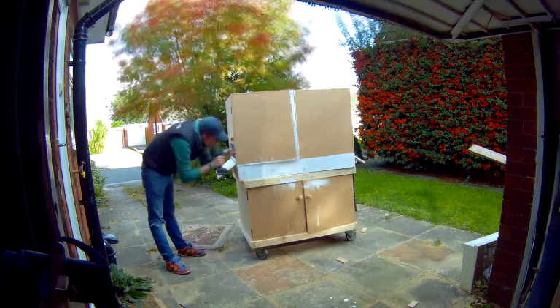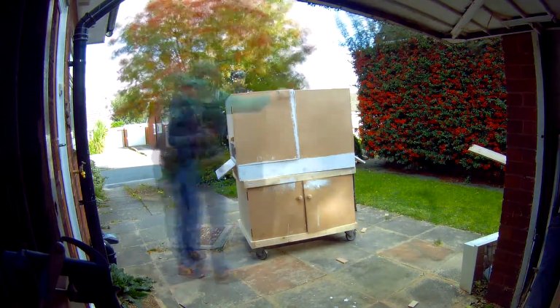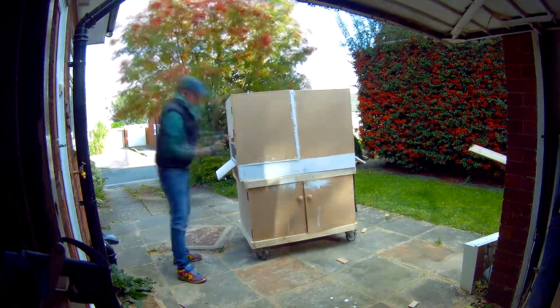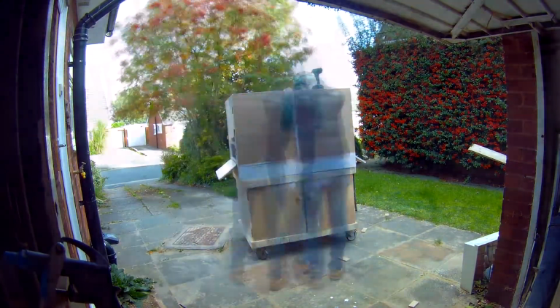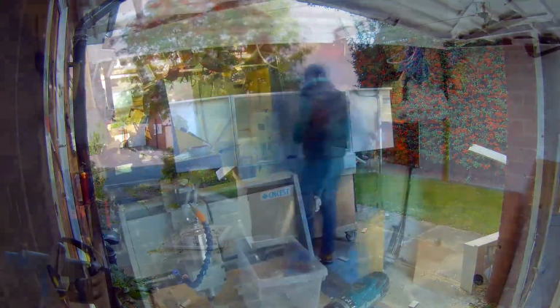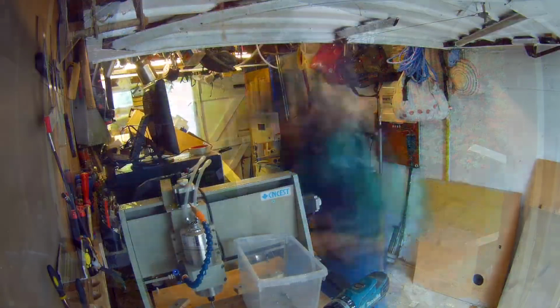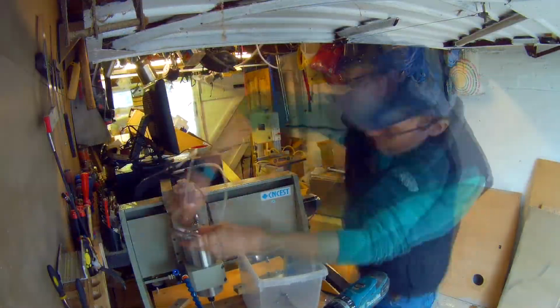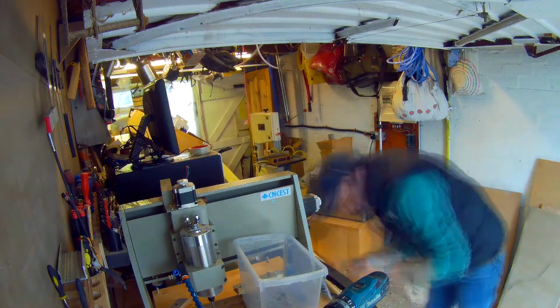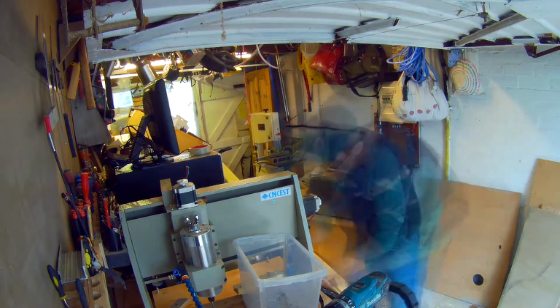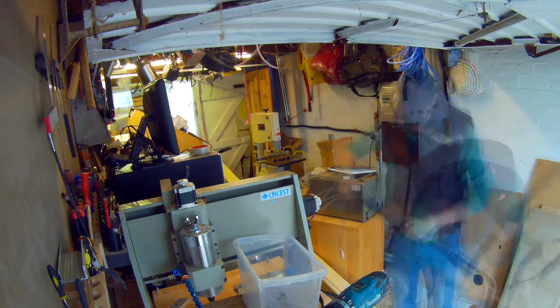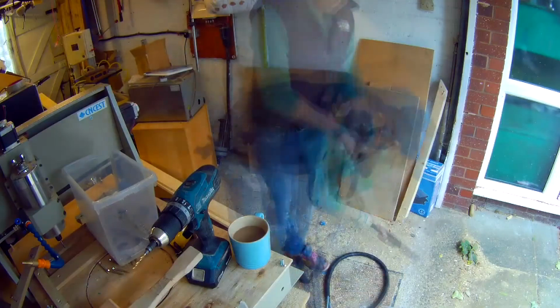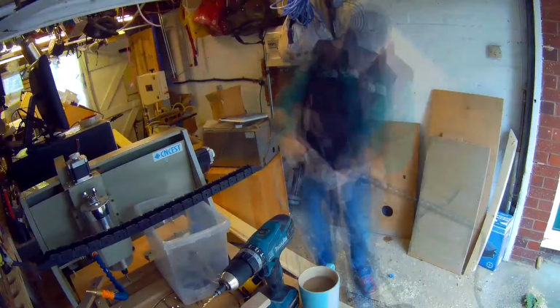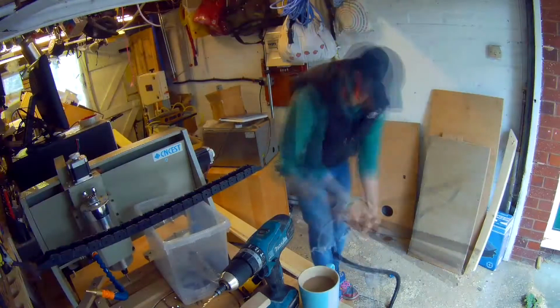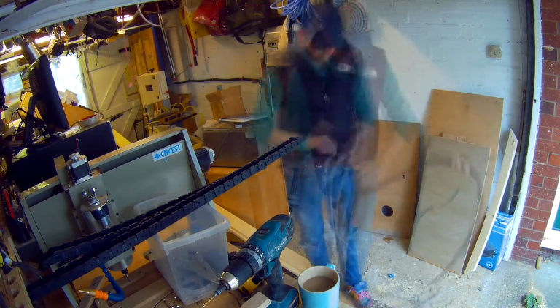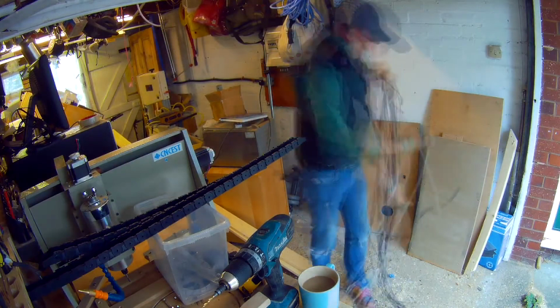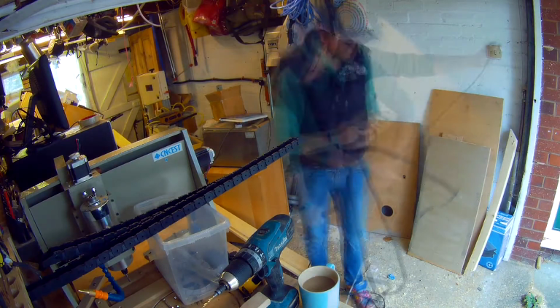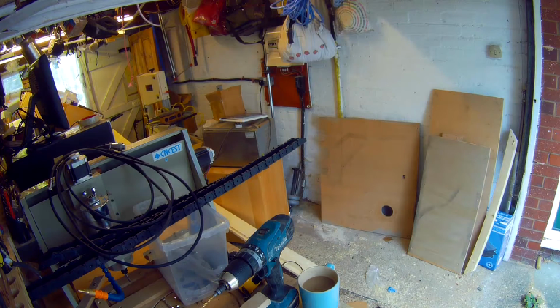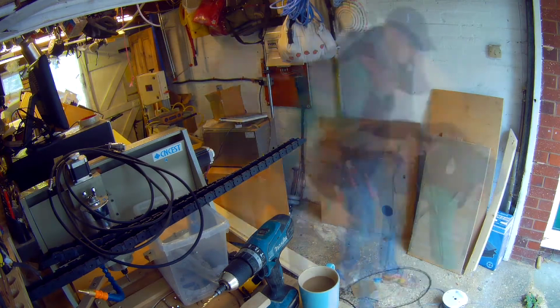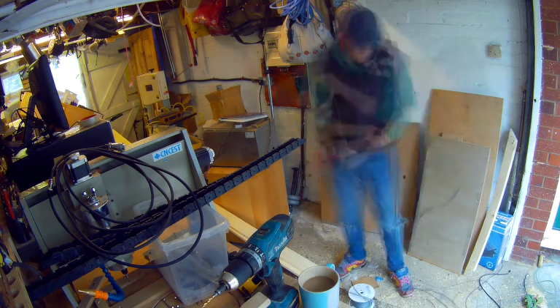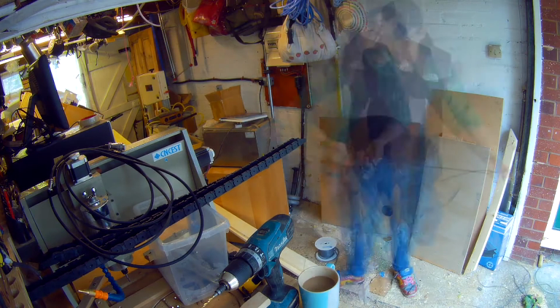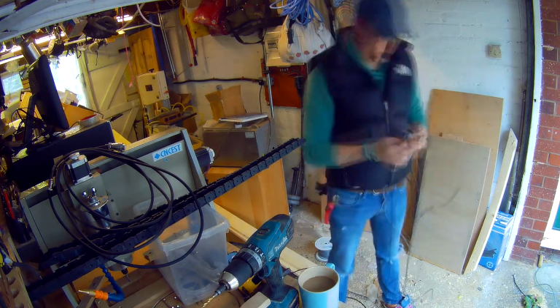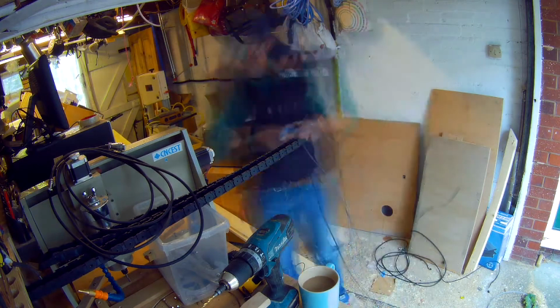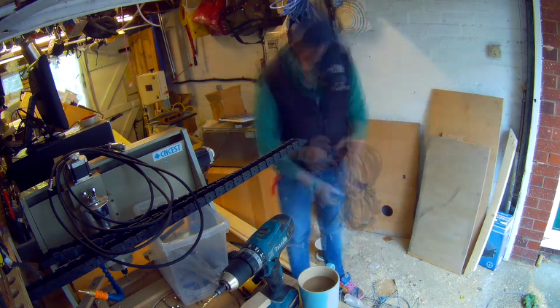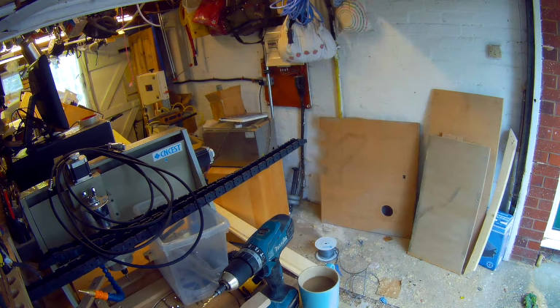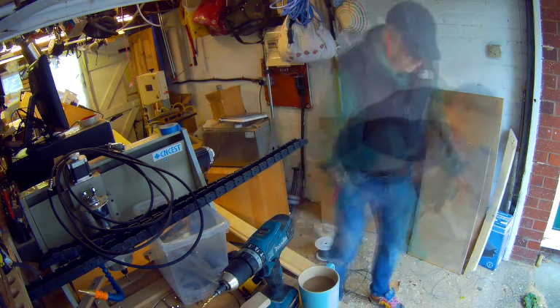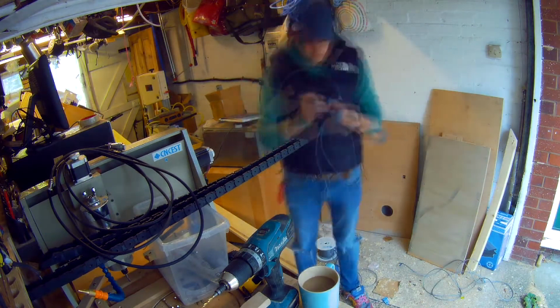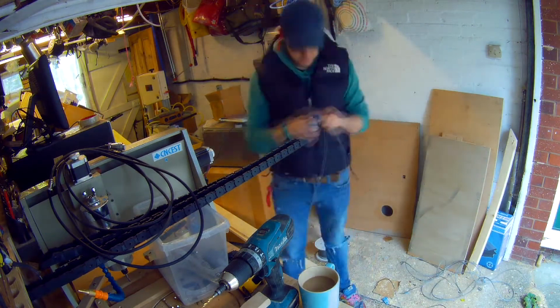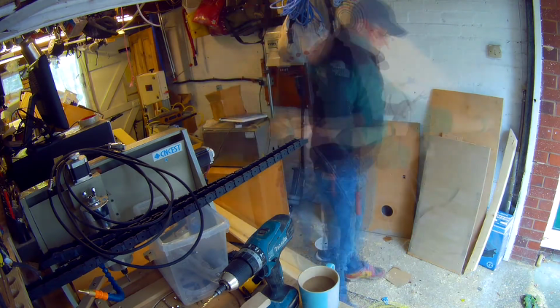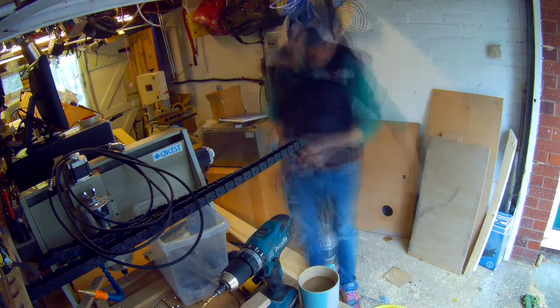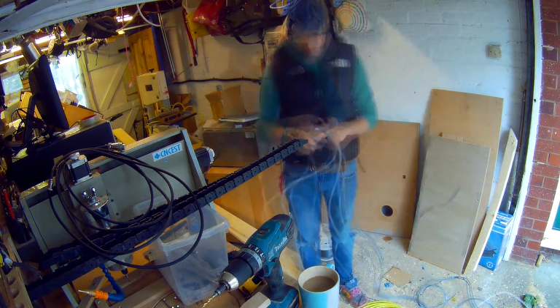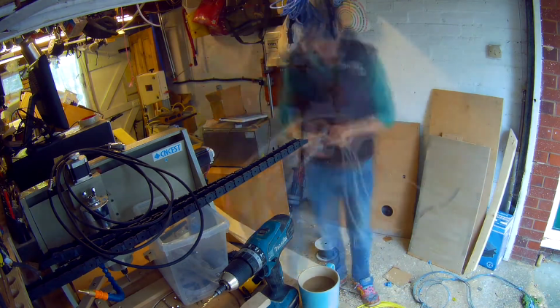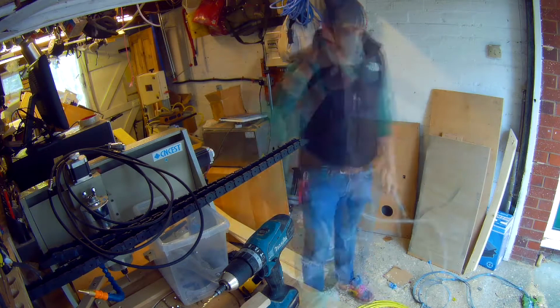The reason I've done that is so that when the machine's in there I'll be able to slot longer stock in — sort of the same way as you would with a lathe when you can put it through the back of the chuck. Back into the garage, looking at the machine, taking out all the cabling.